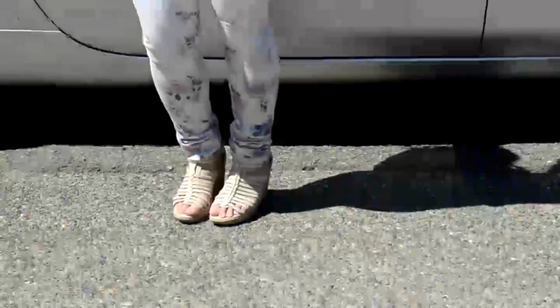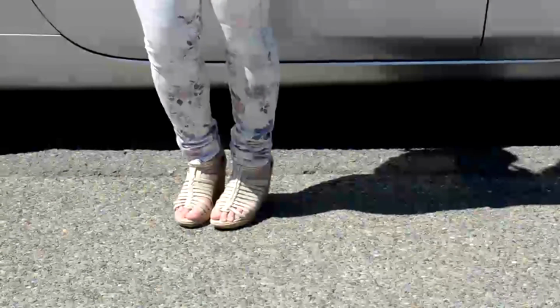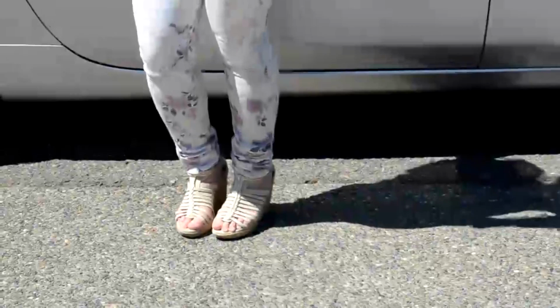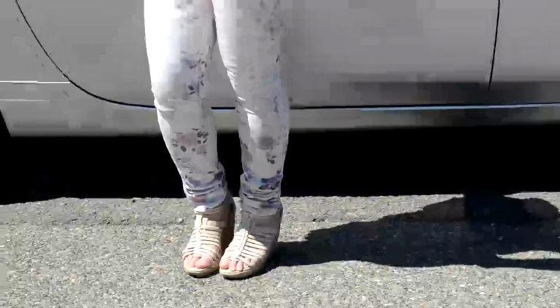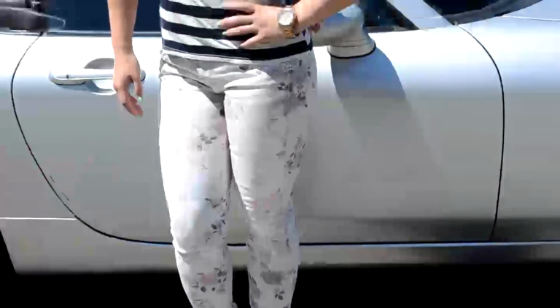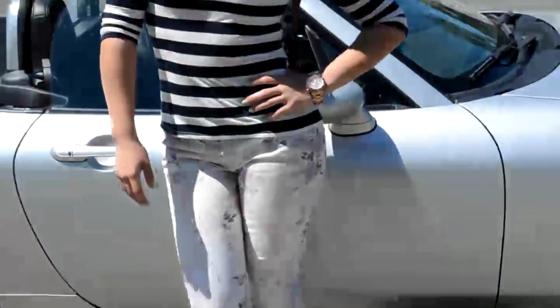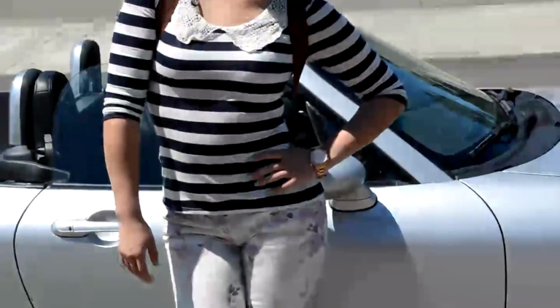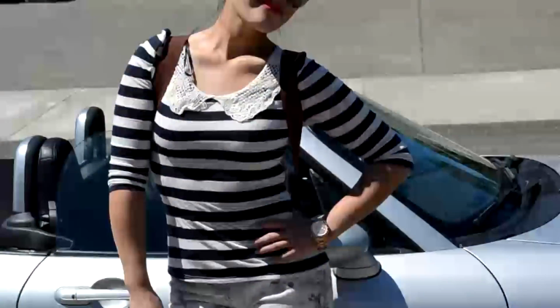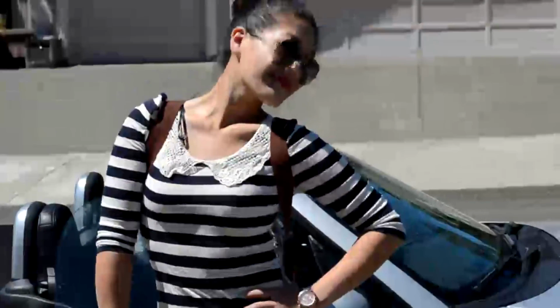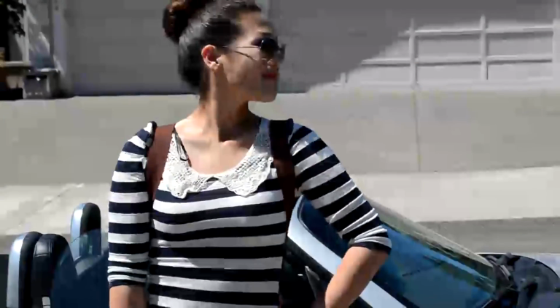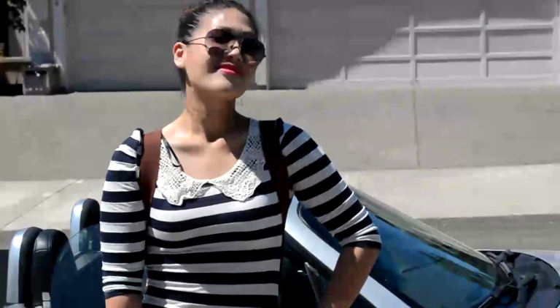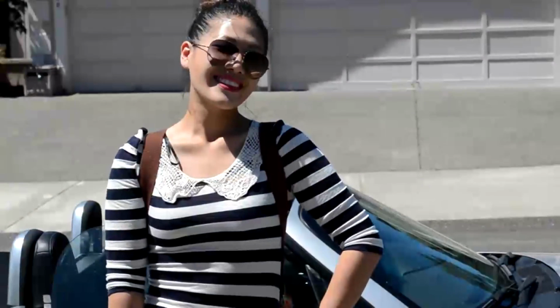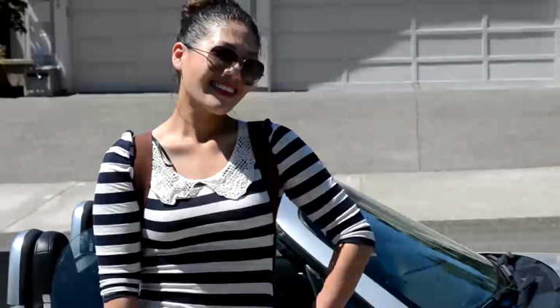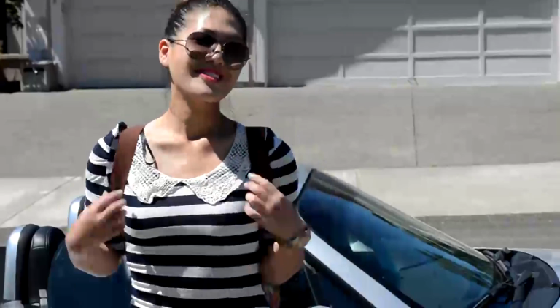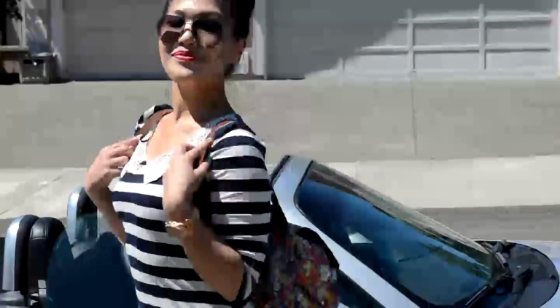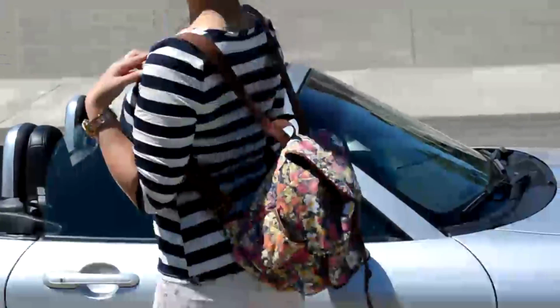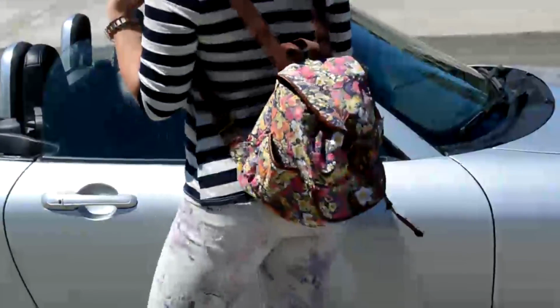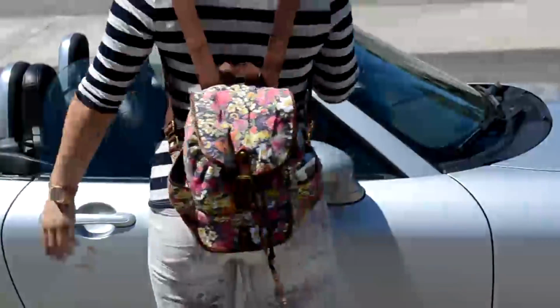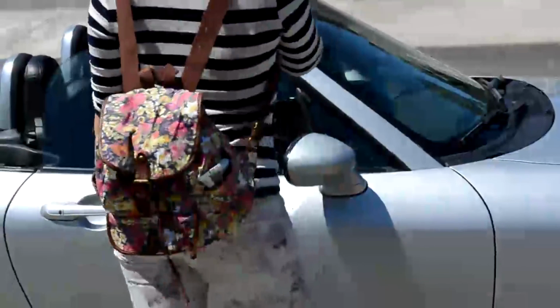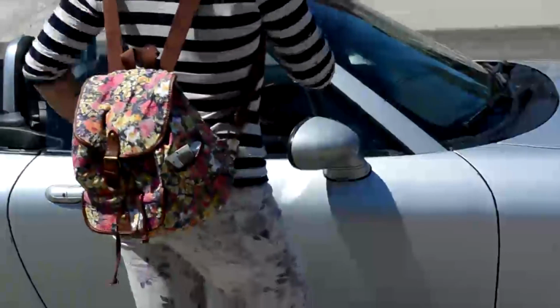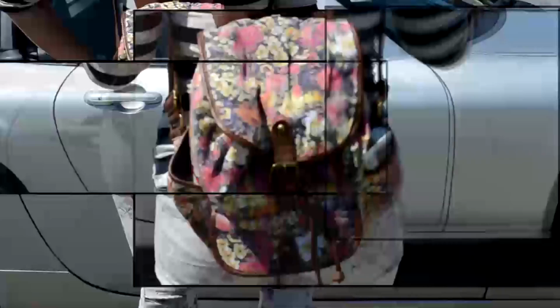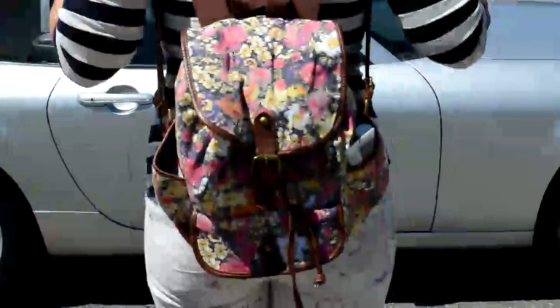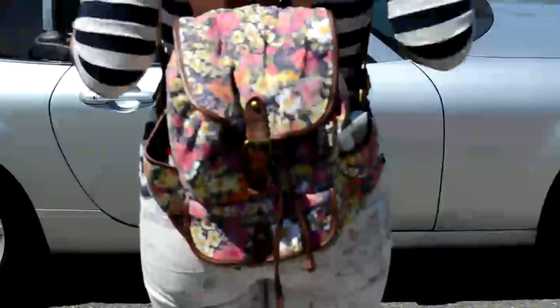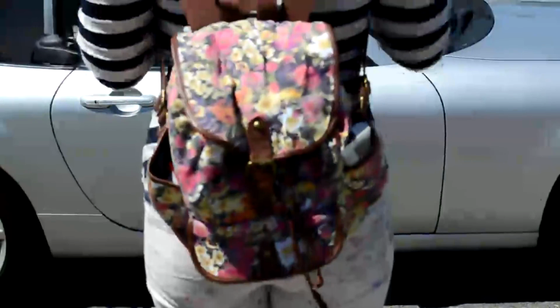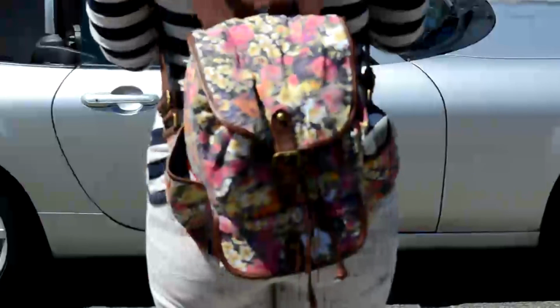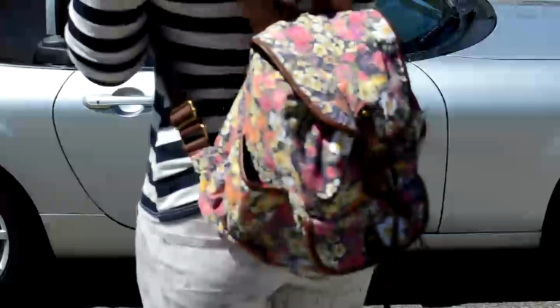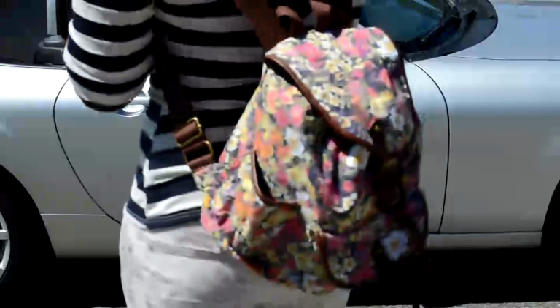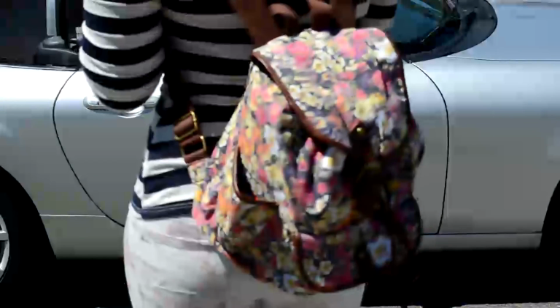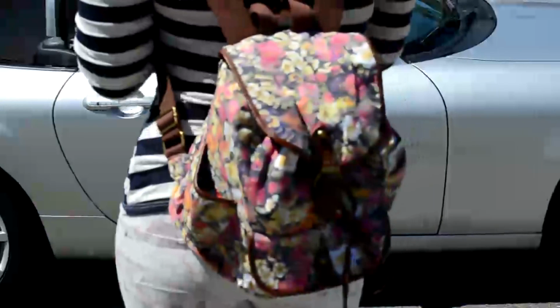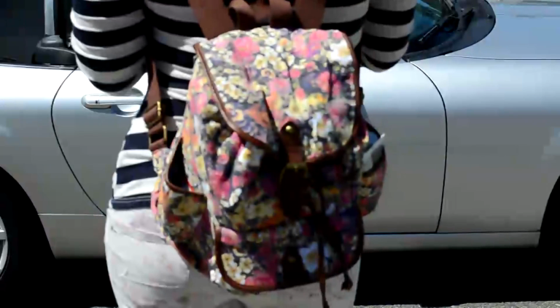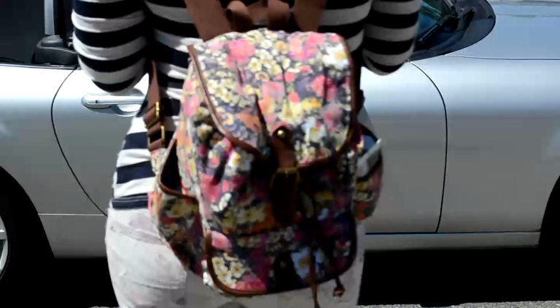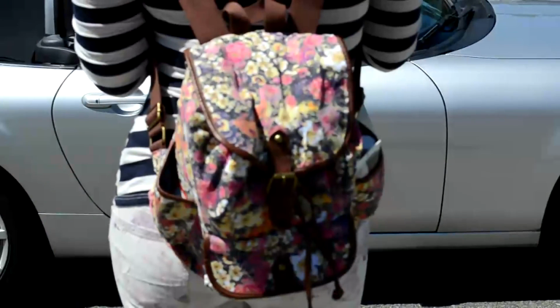My top is from Forever 21 and my jeans are from American Eagle. I decided to pair these two together because they're super comfy and super girly, and I just love the way they looked. For road trips I usually like to bring a backpack so you can bring everything that you absolutely will need, and this one is from Target.